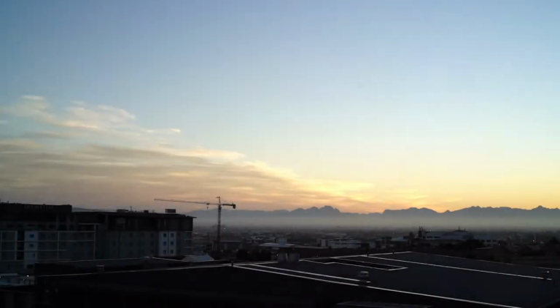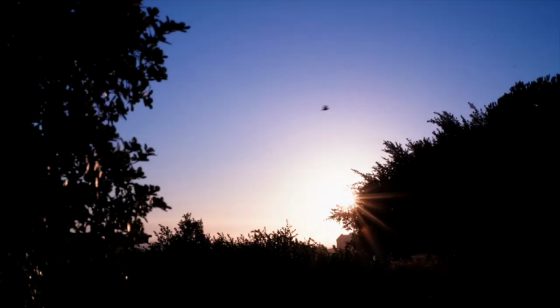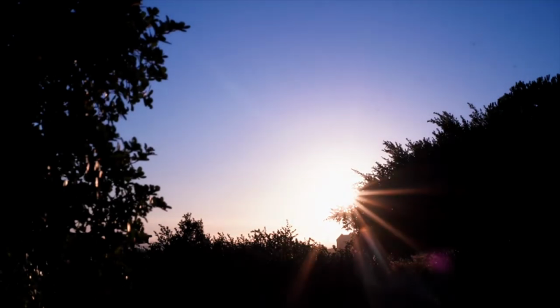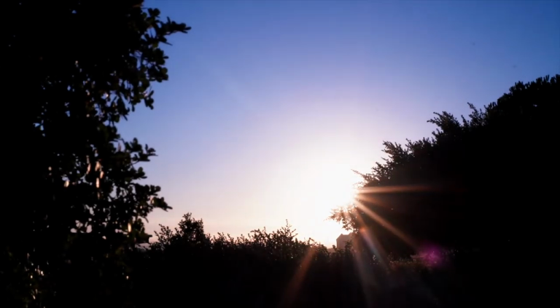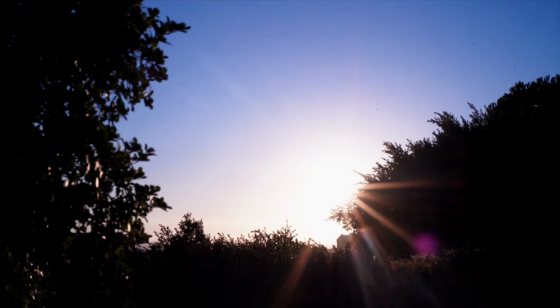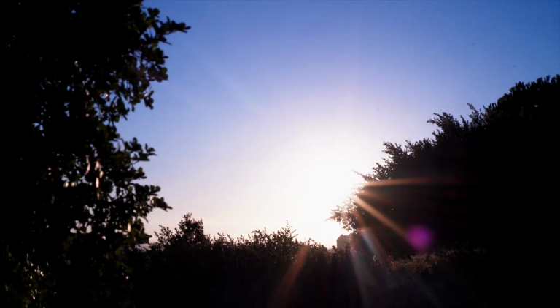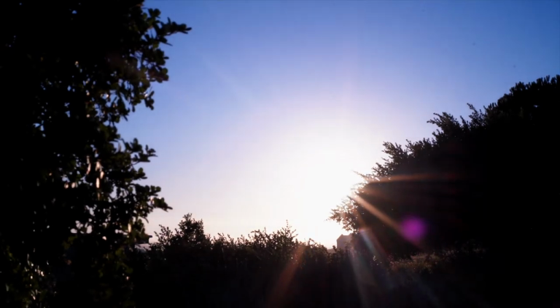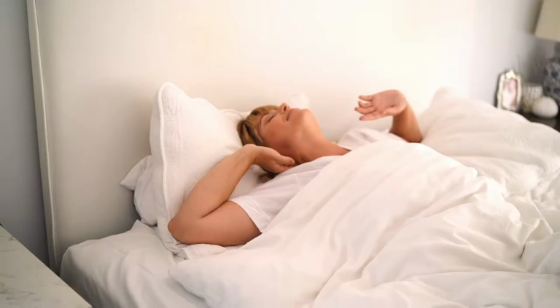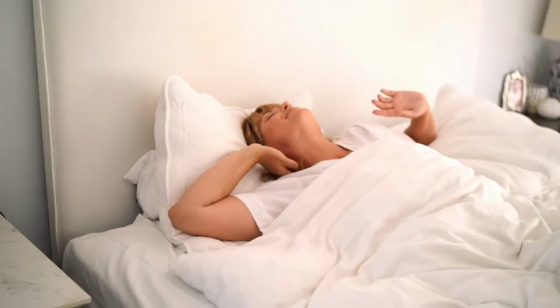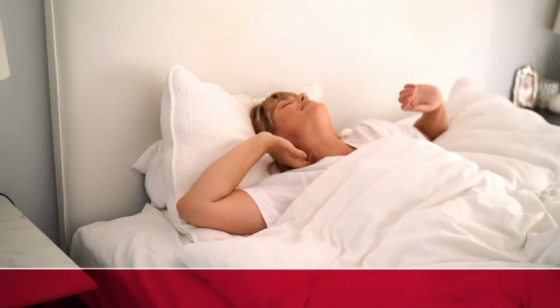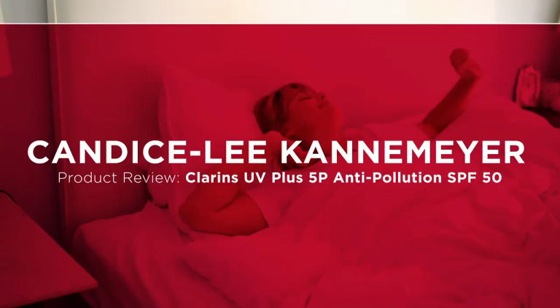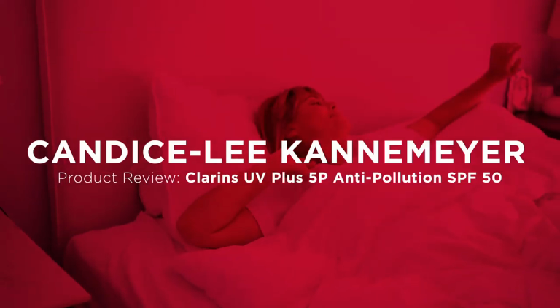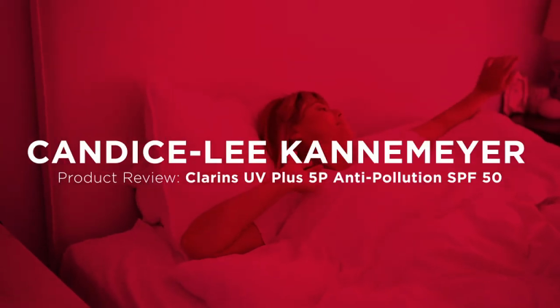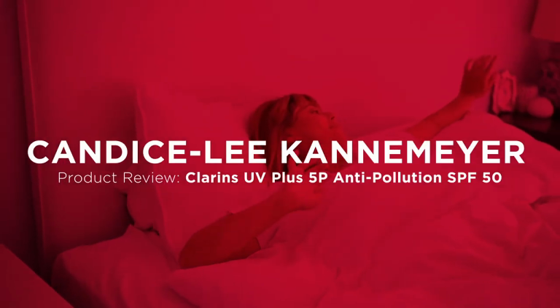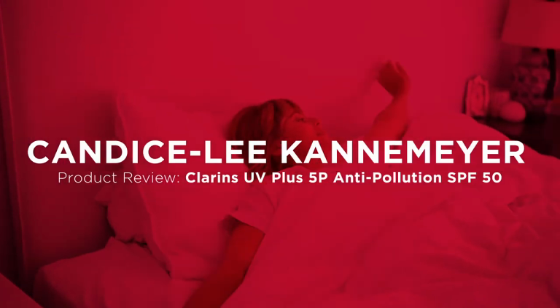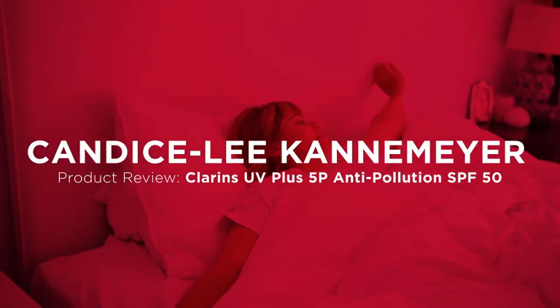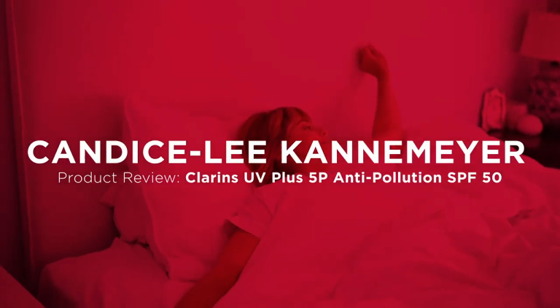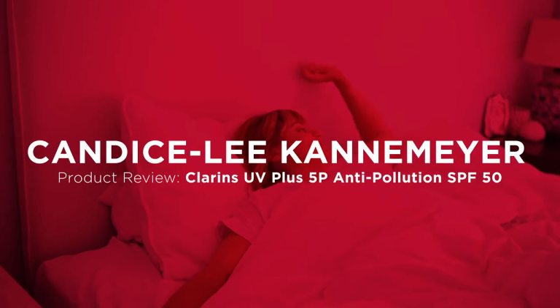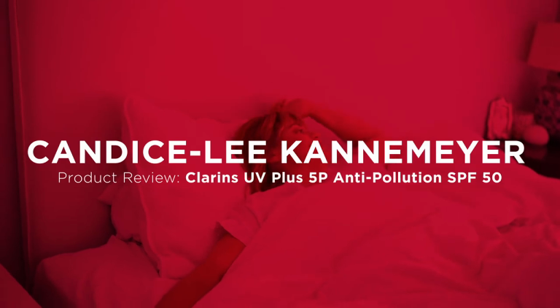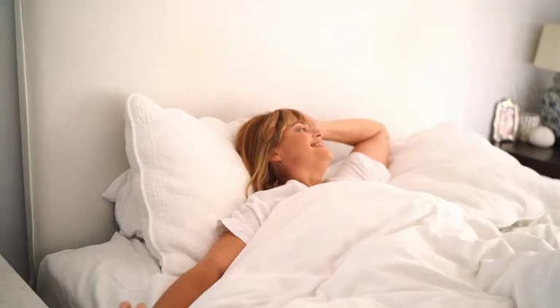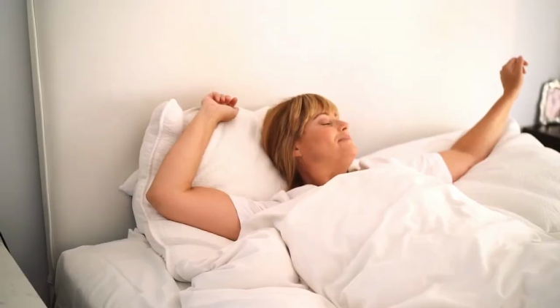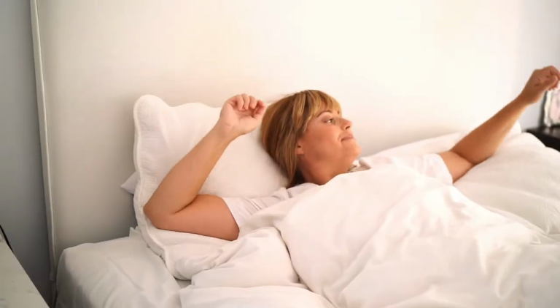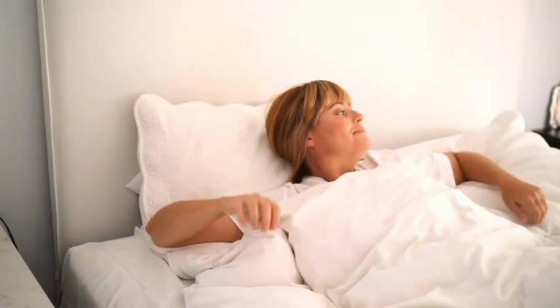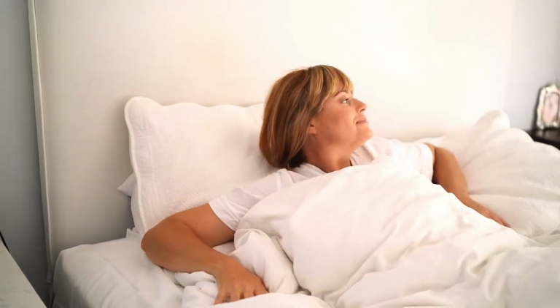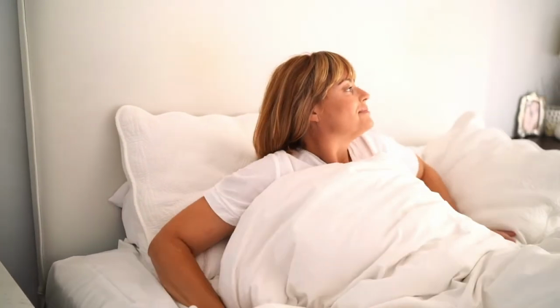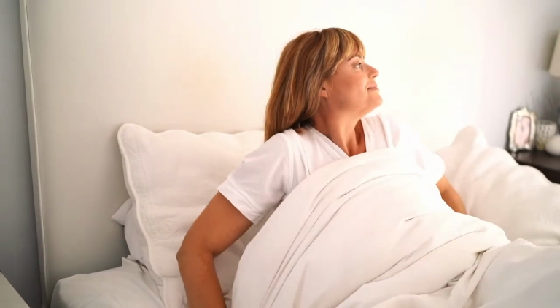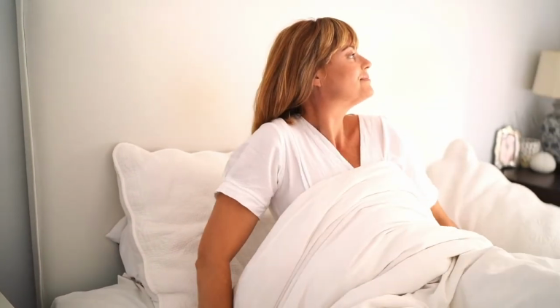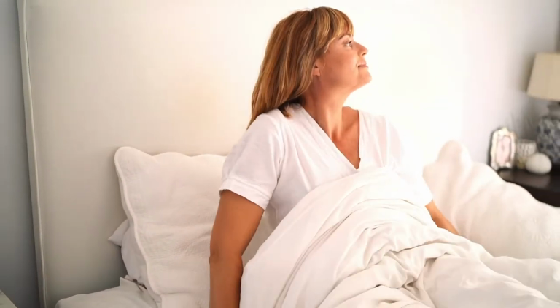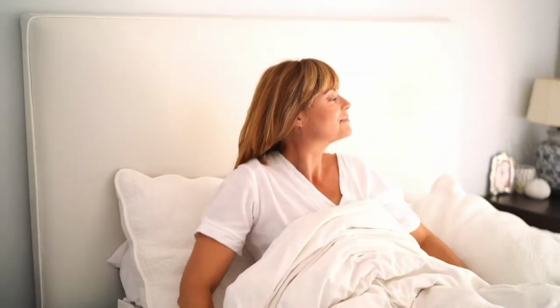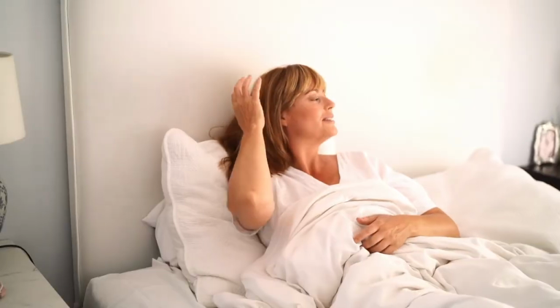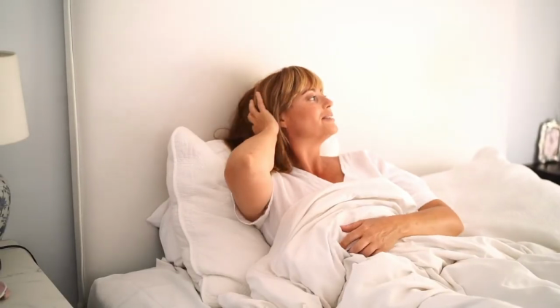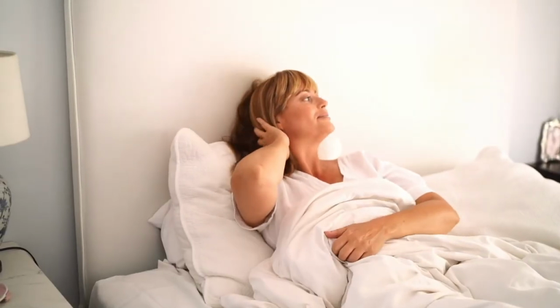Applying sunscreen daily, no matter the season, should be part of your morning skin care routine to protect your skin from harmful UV rays that can accelerate the signs of aging and increase the risk of developing skin cancer.